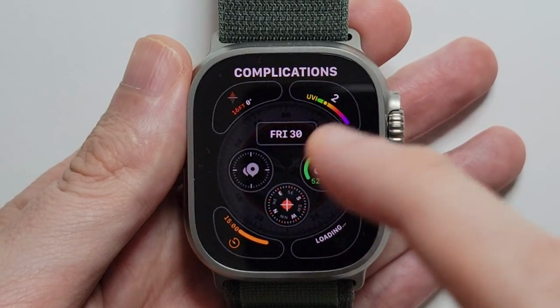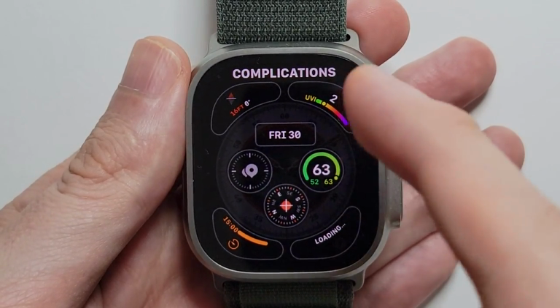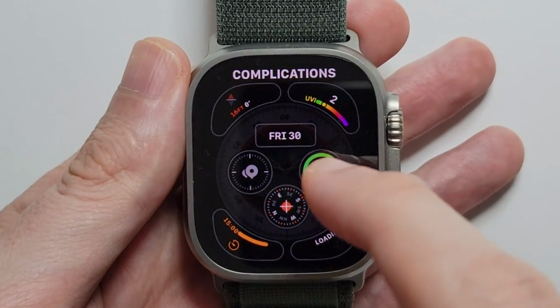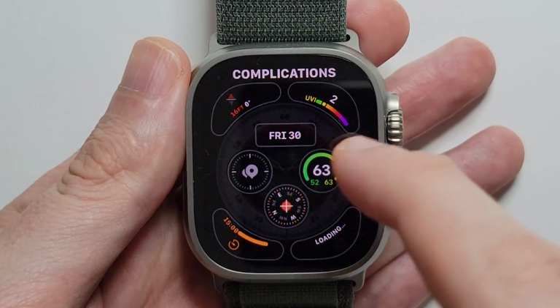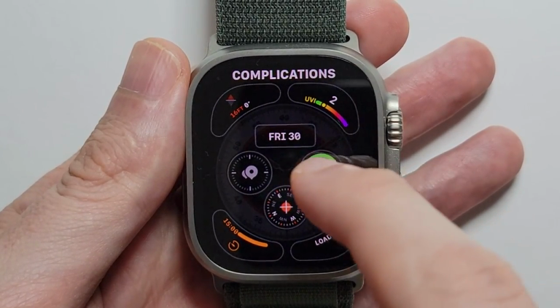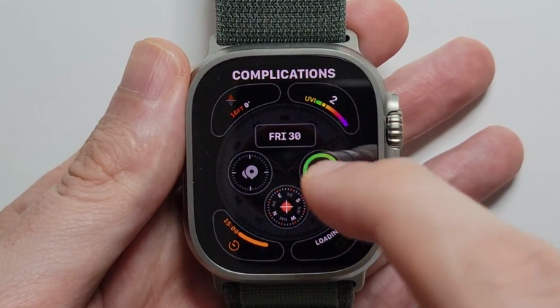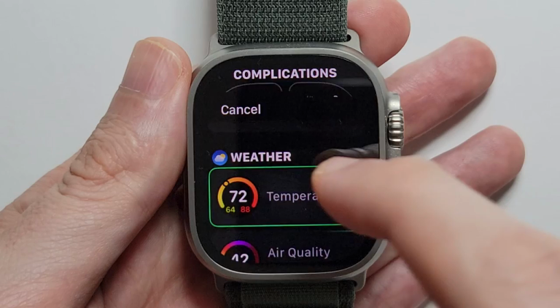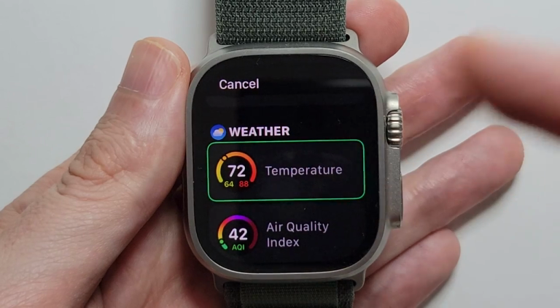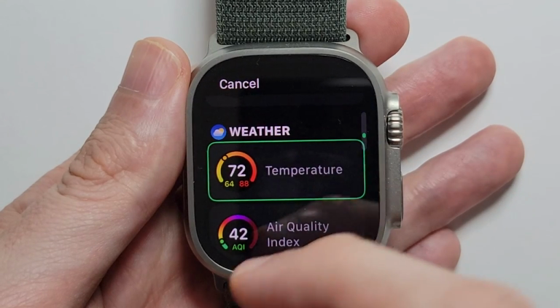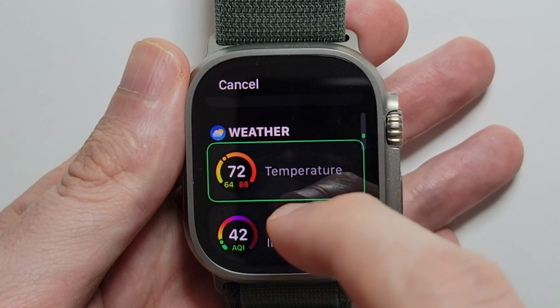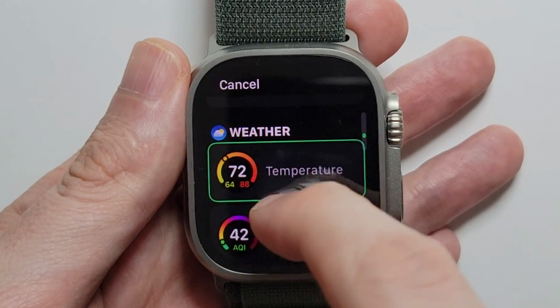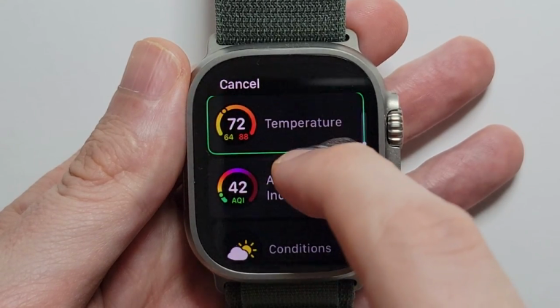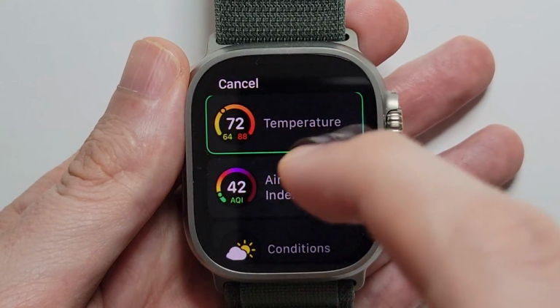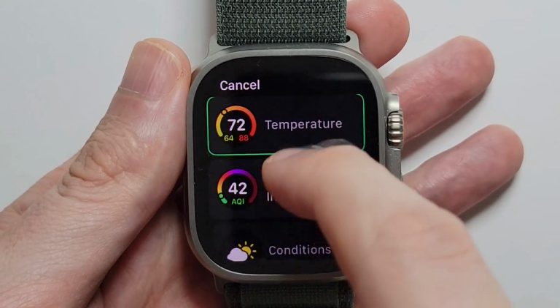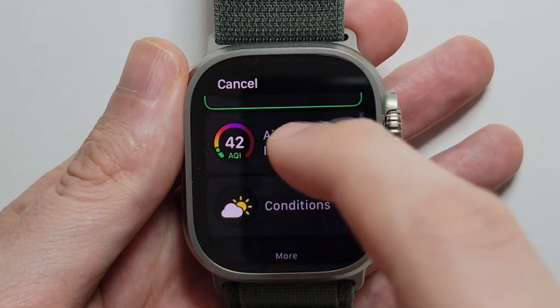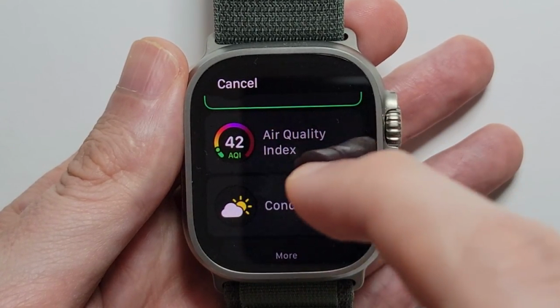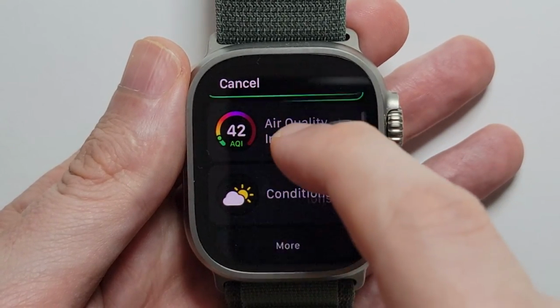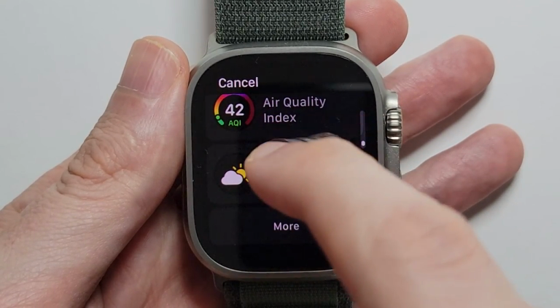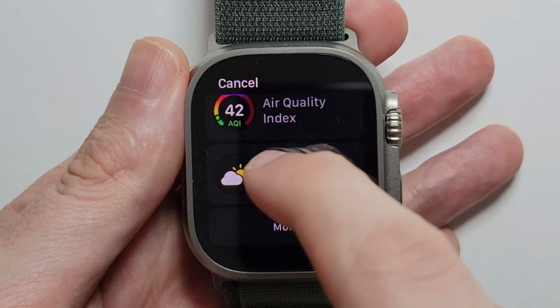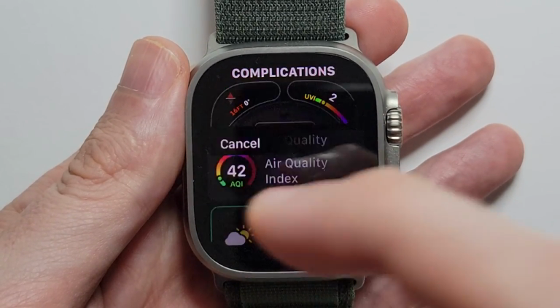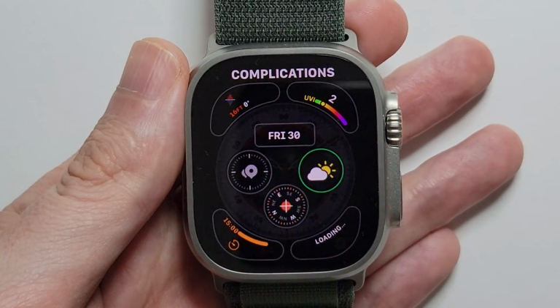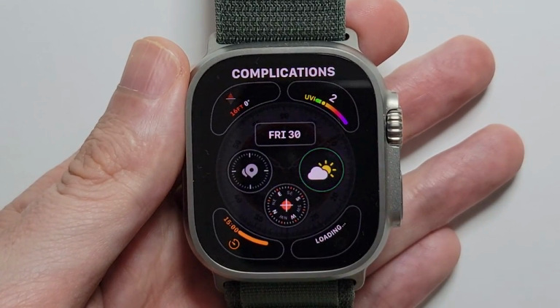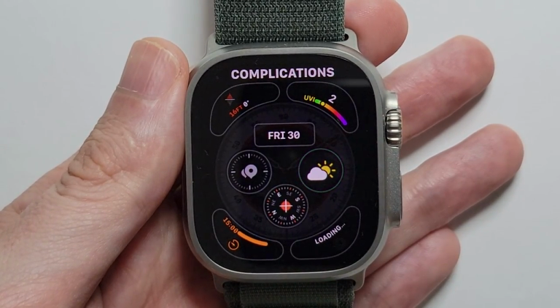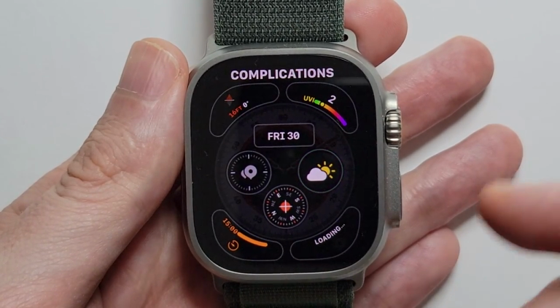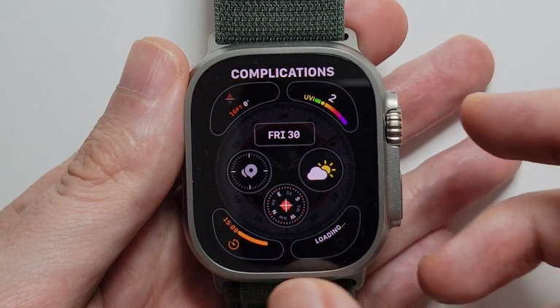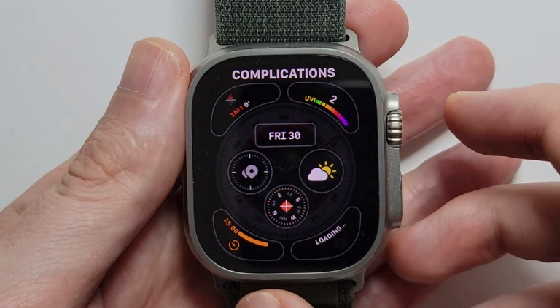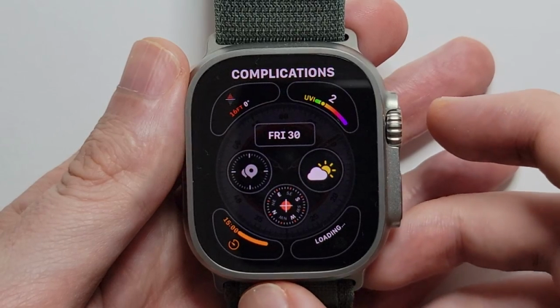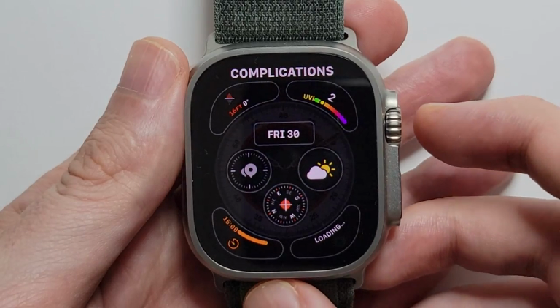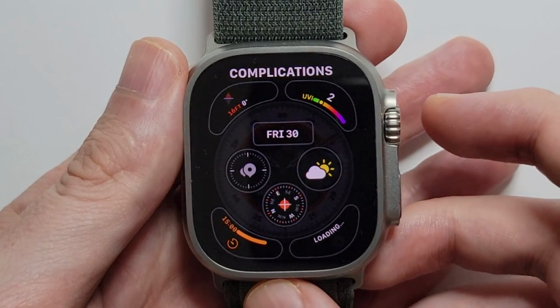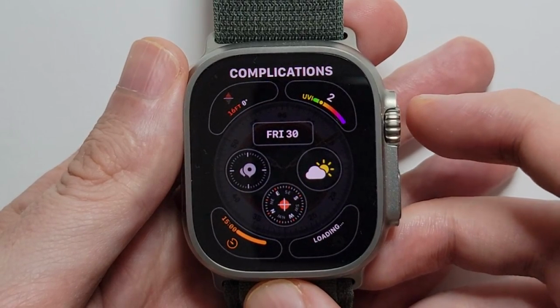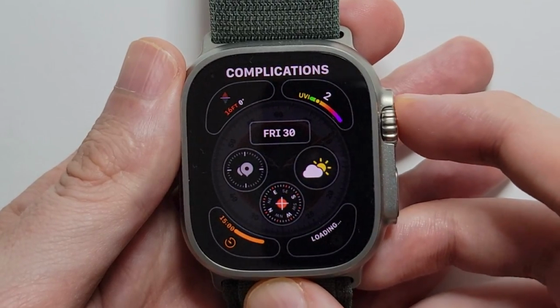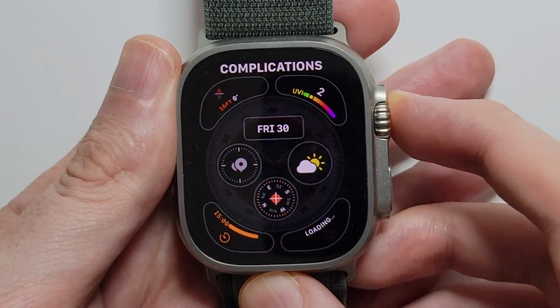And complications — these are the apps. So just for example, going to press on the weather one and we'll change that to conditions. When you're done just press on the crown.